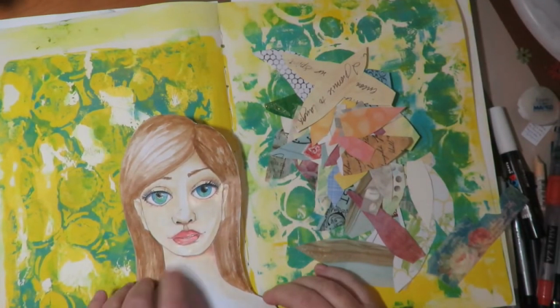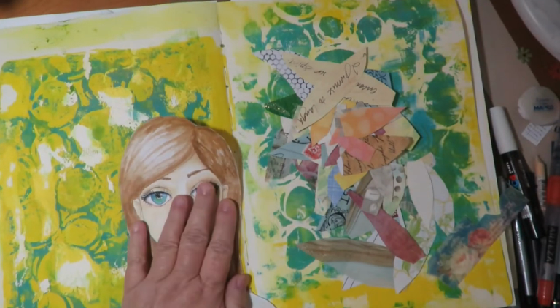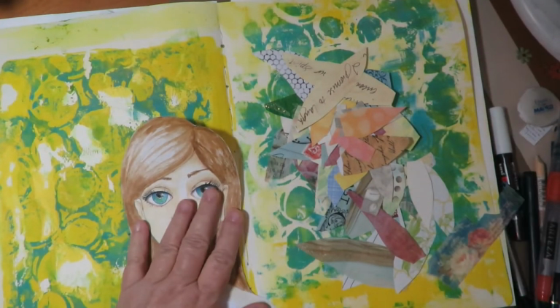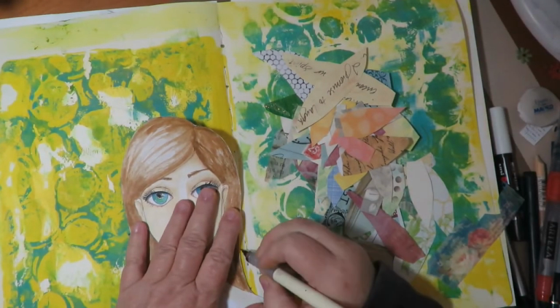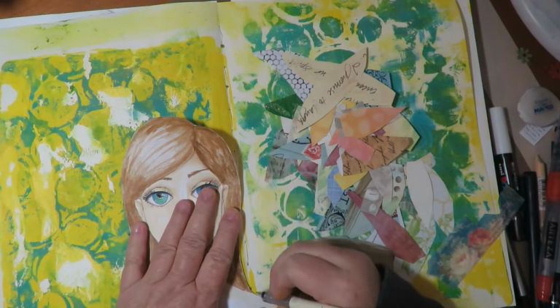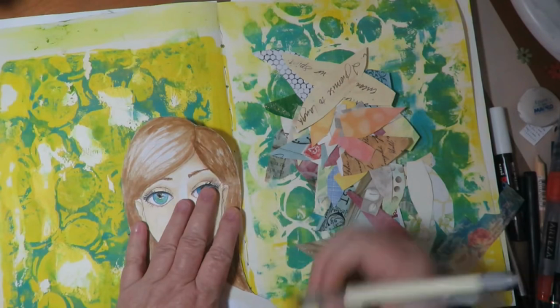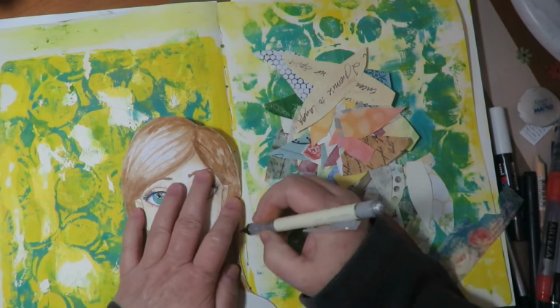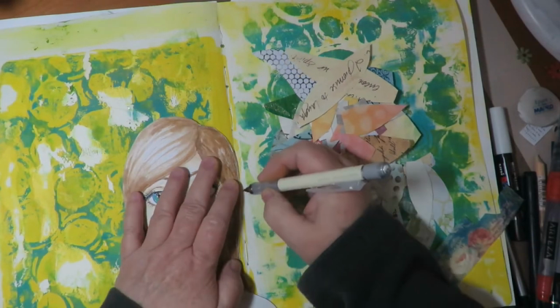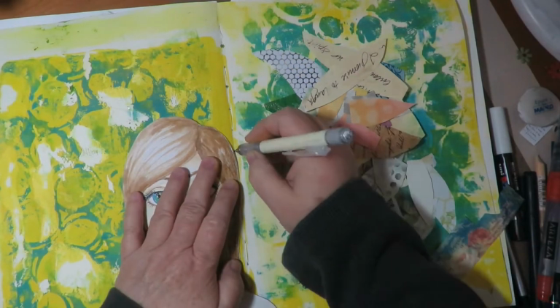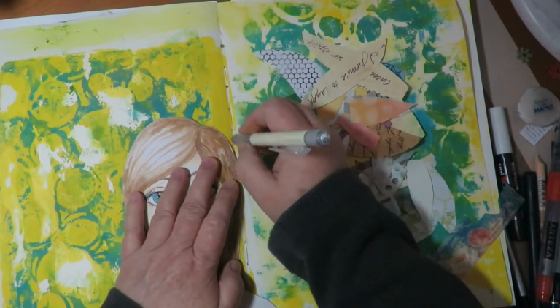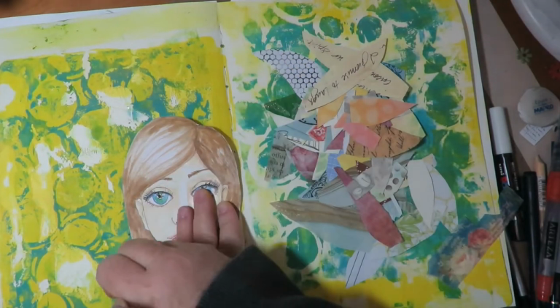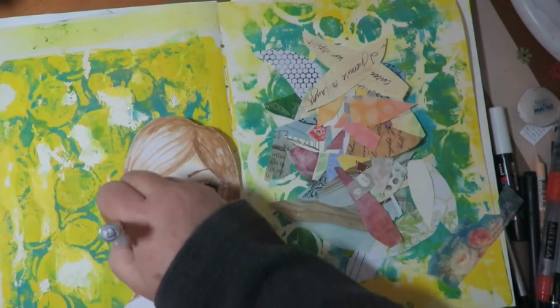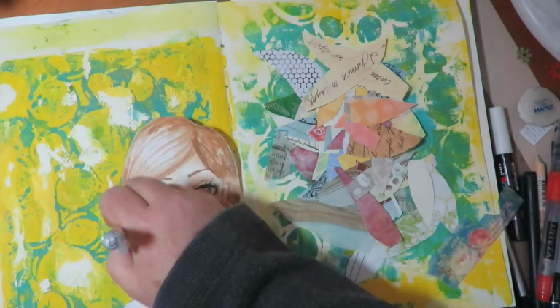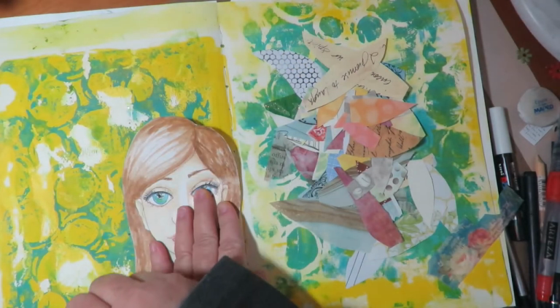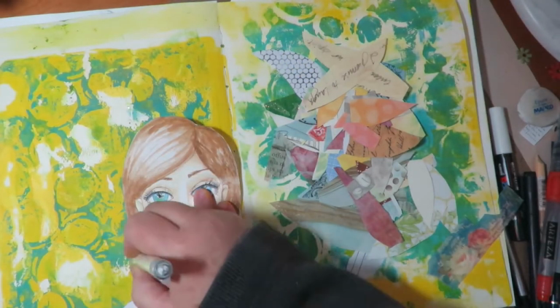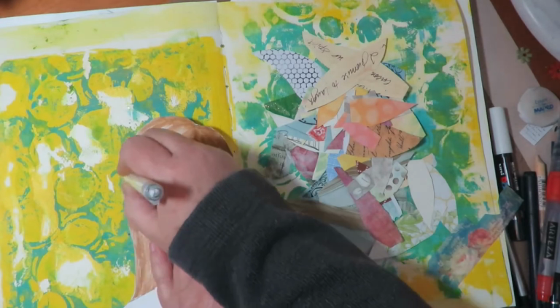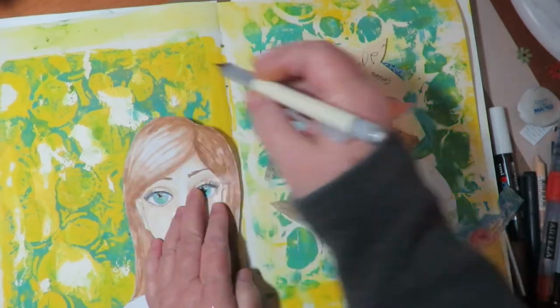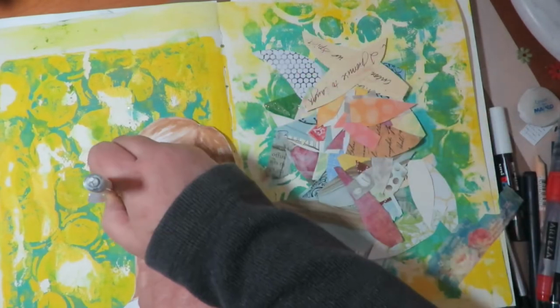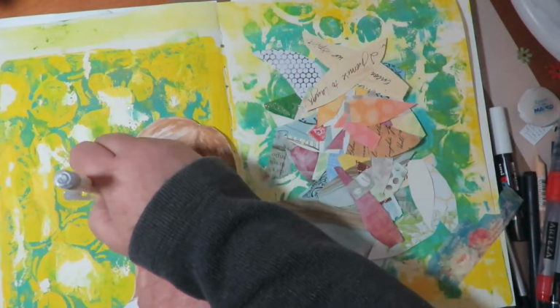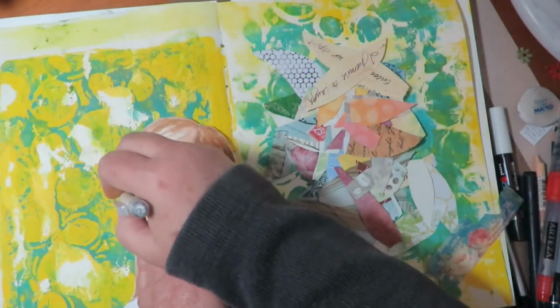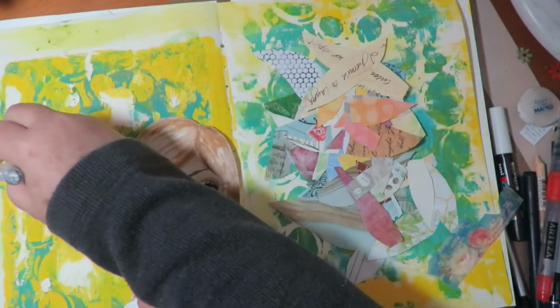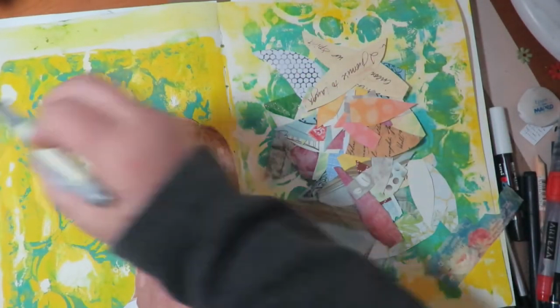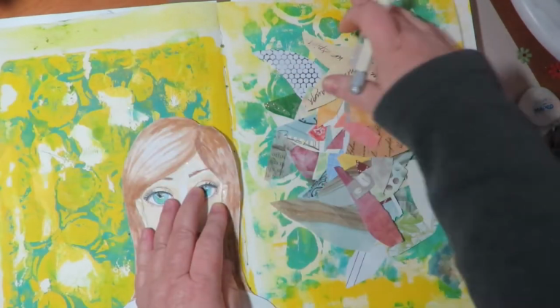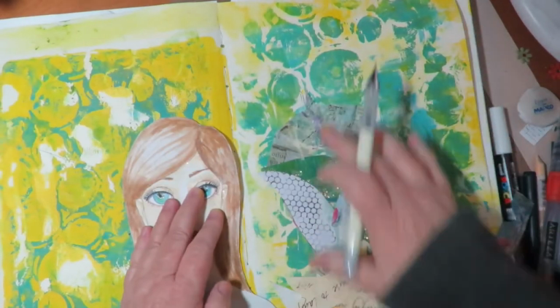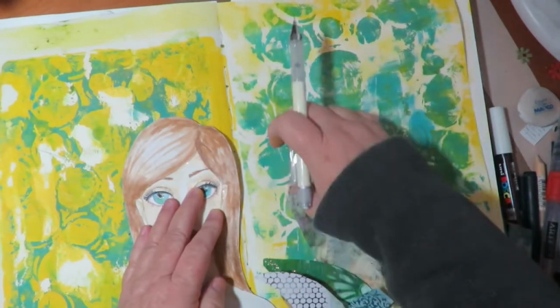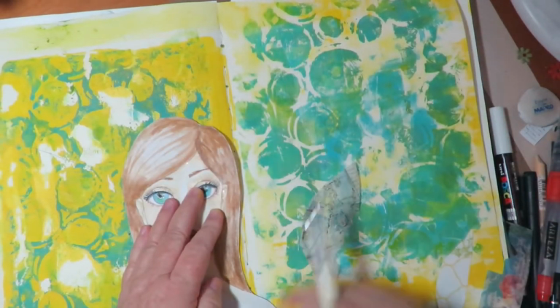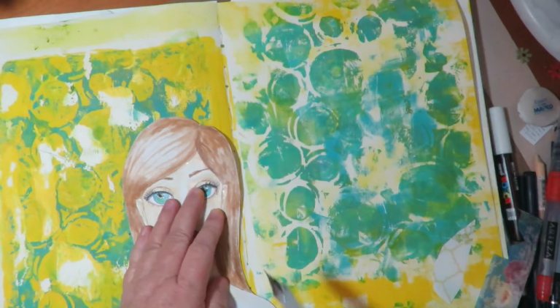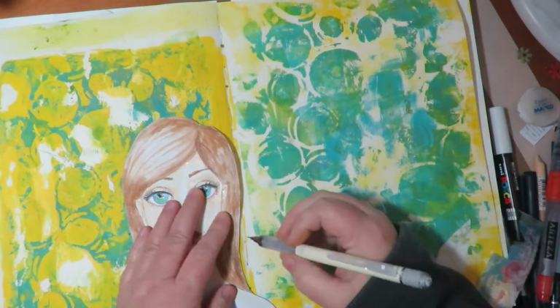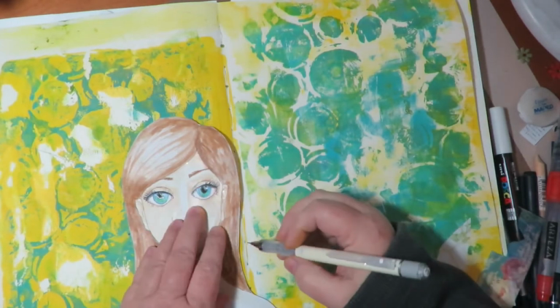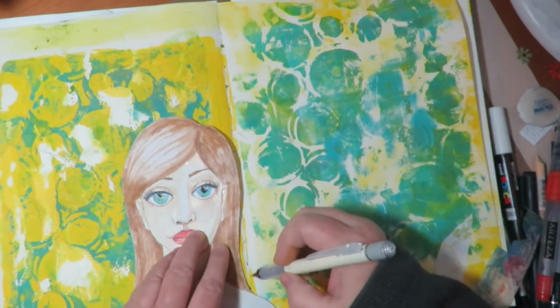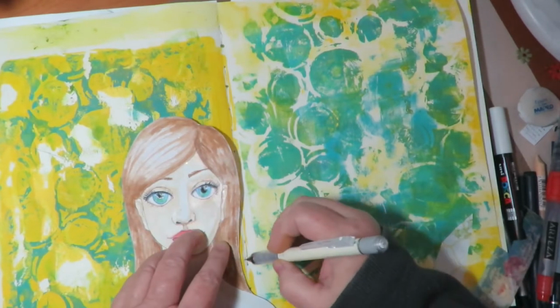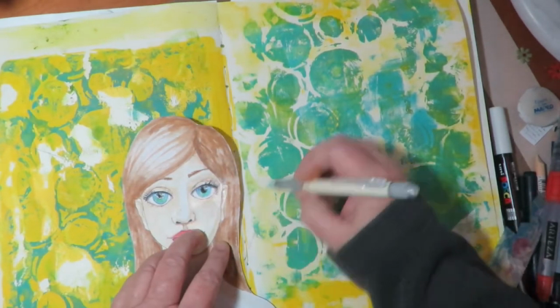Now I'm going to put her down and I'm using a pencil to draw an outline of where I want the wings to be, just to give me a guideline of where to glue those little pieces of paper down onto the page to create the wings.